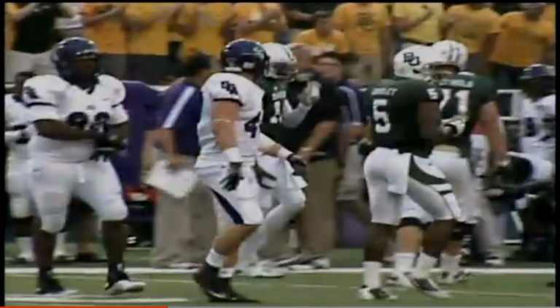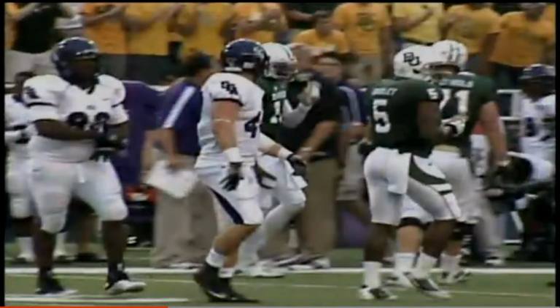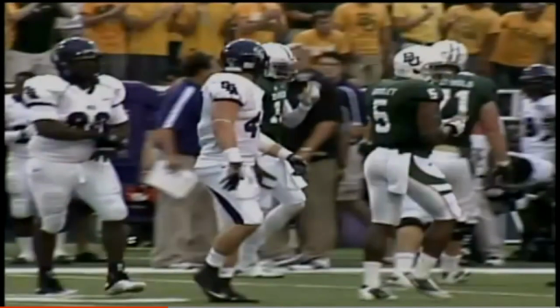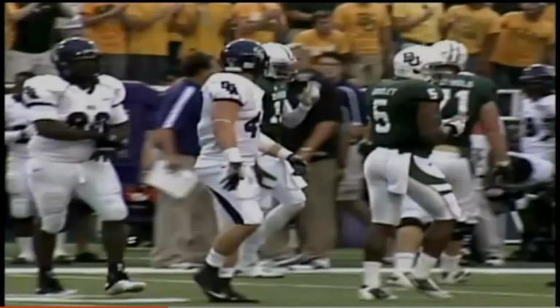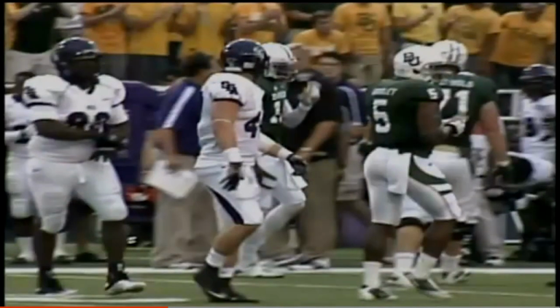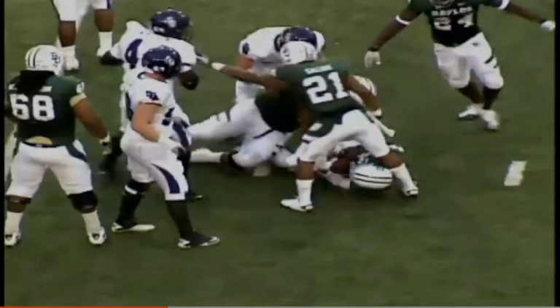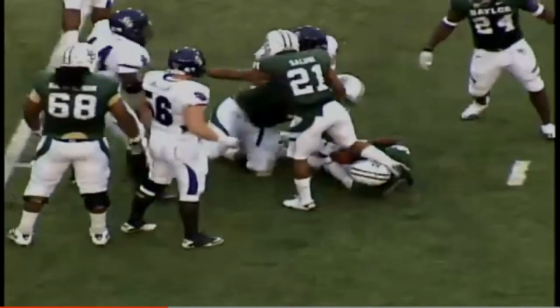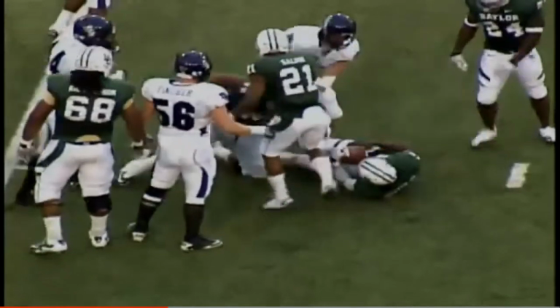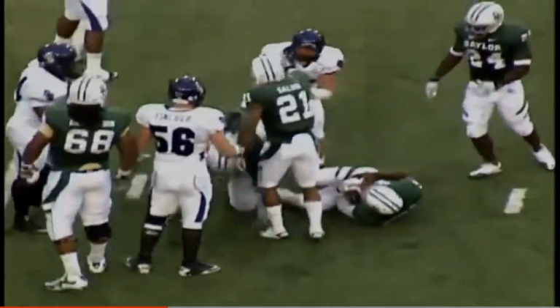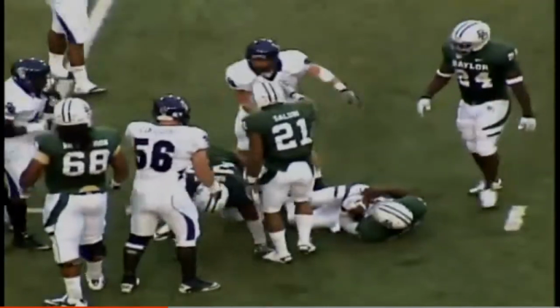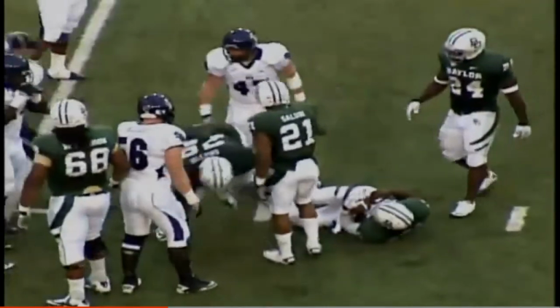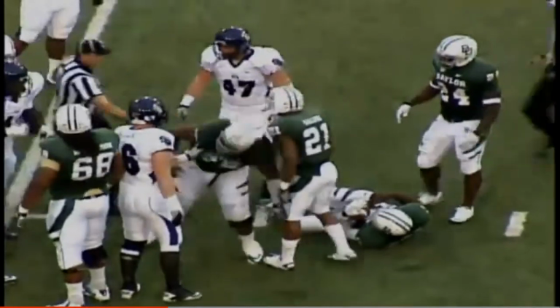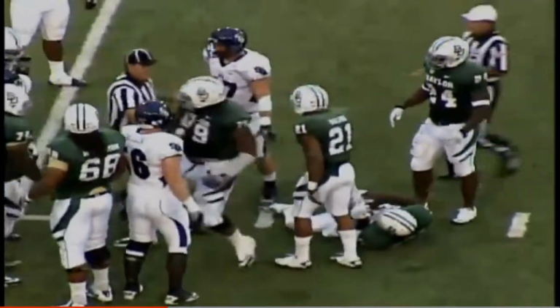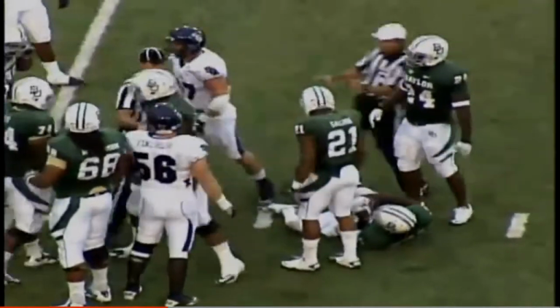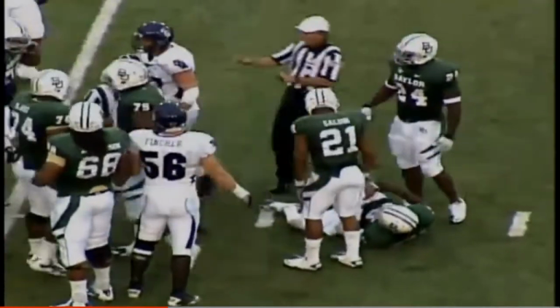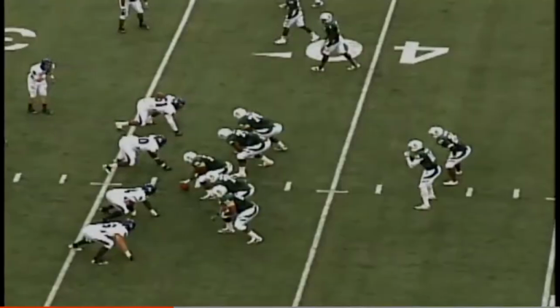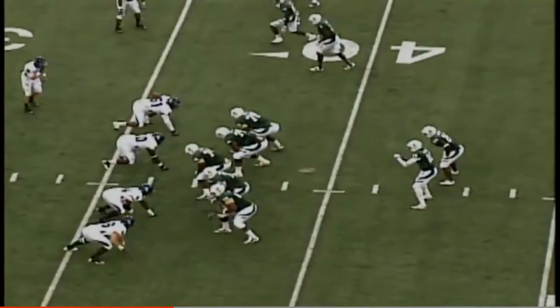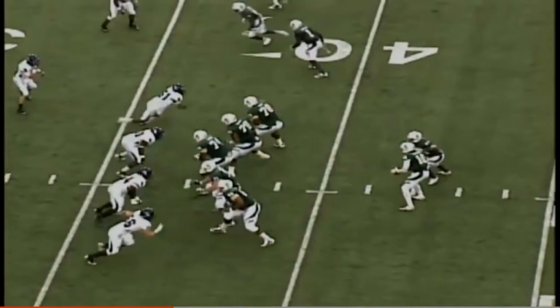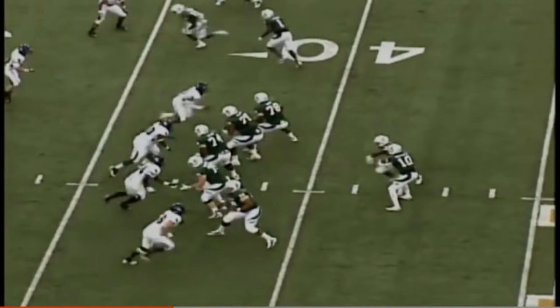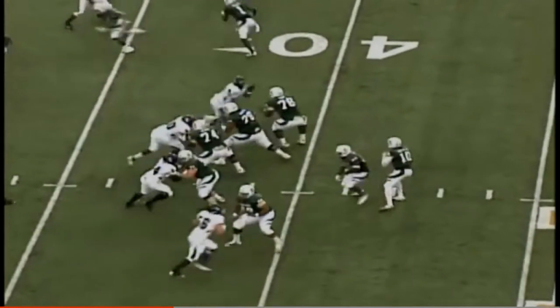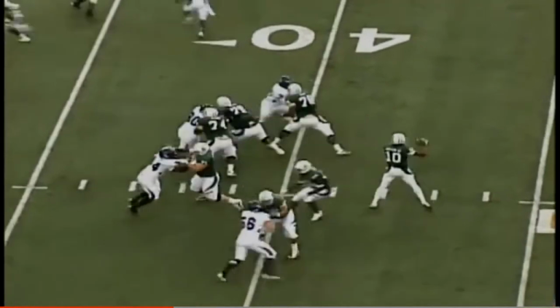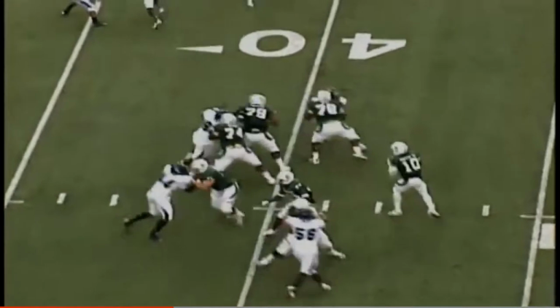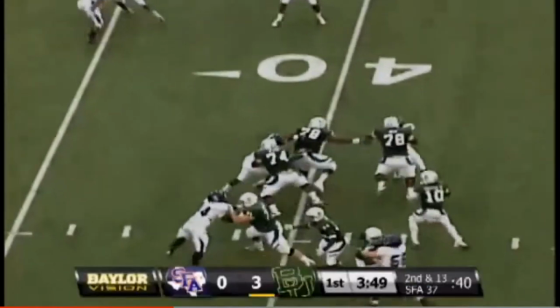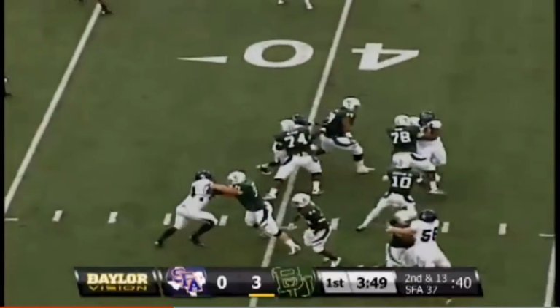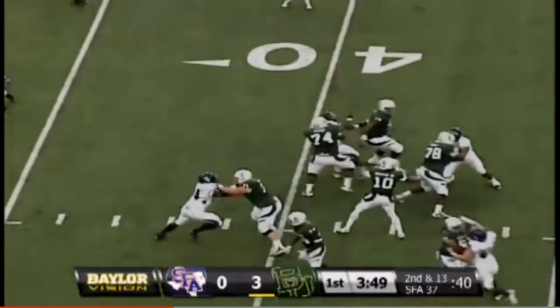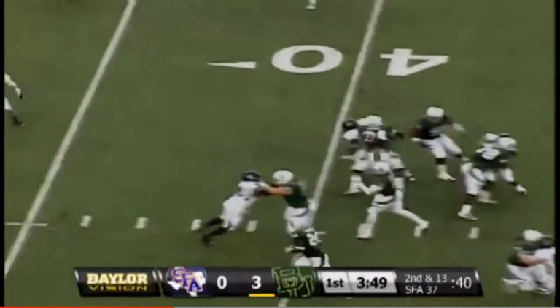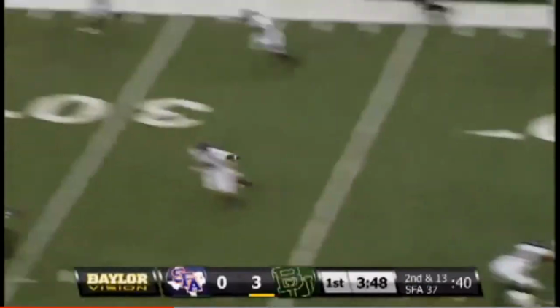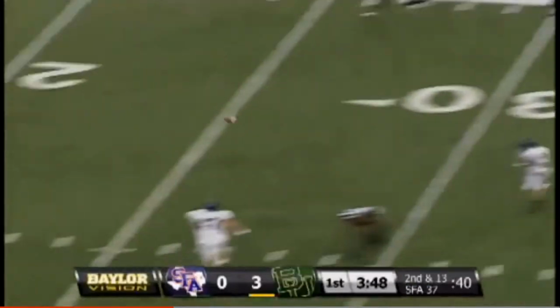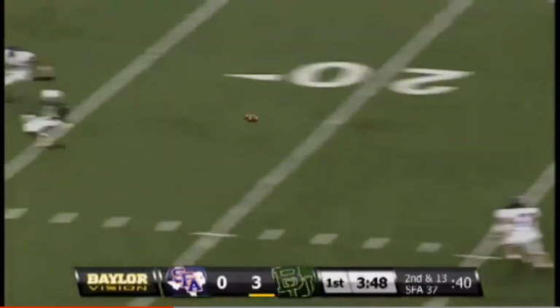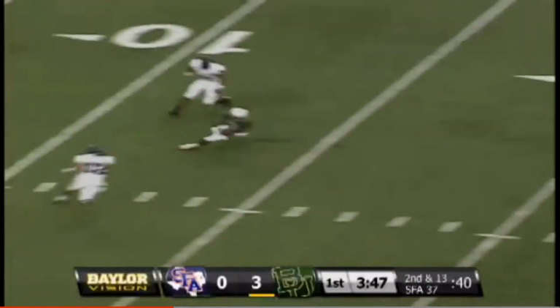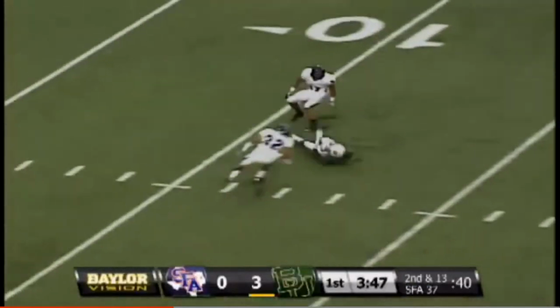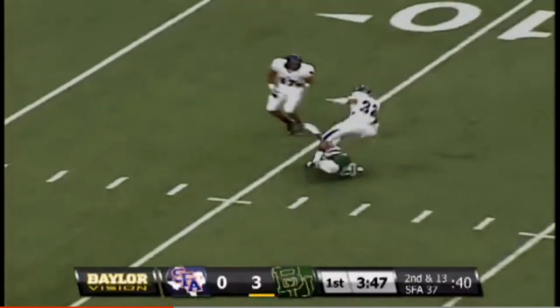Here's a quick snap — so quick, Robert Griffin wasn't even ready for it. That play, second down and 13 from the 37. Griffin pumps, fires over the middle.